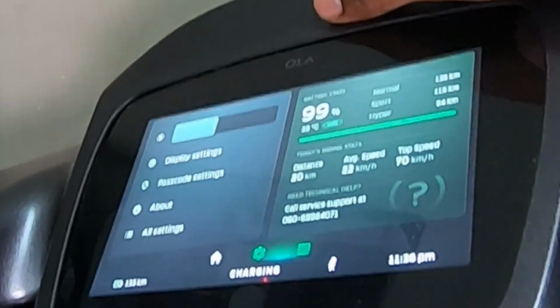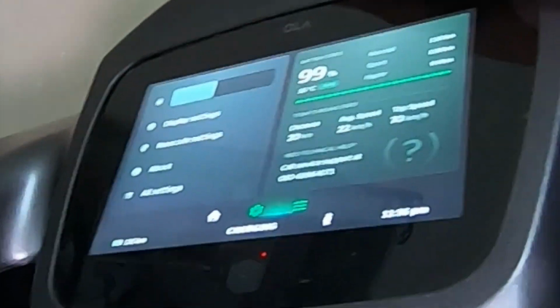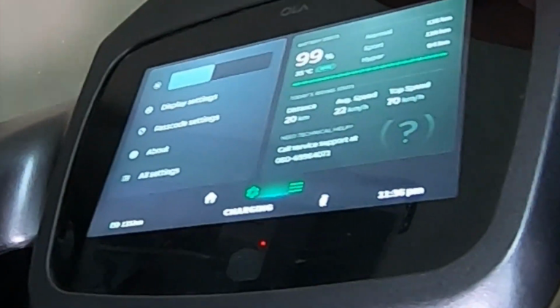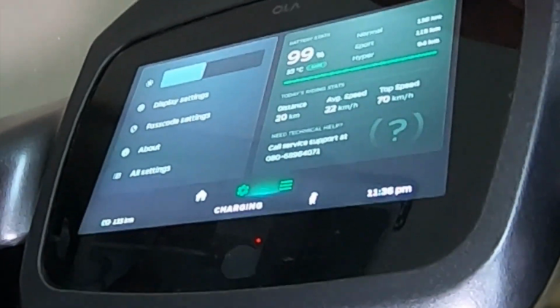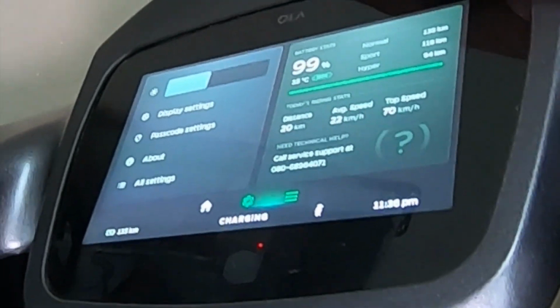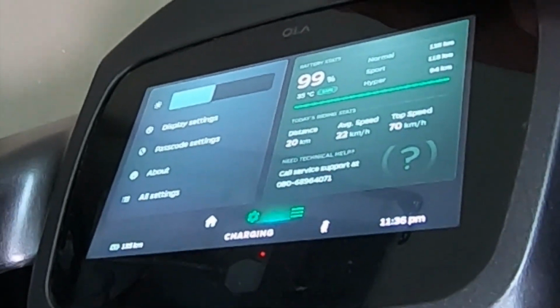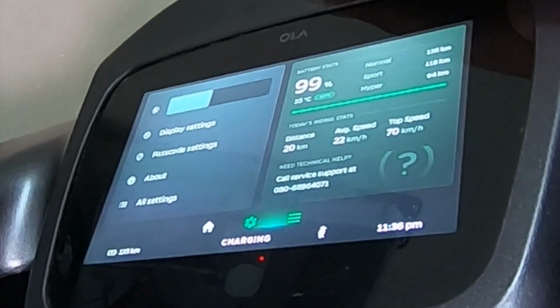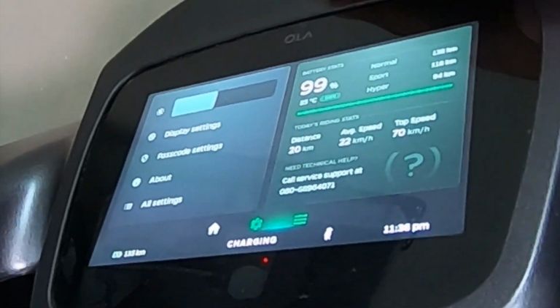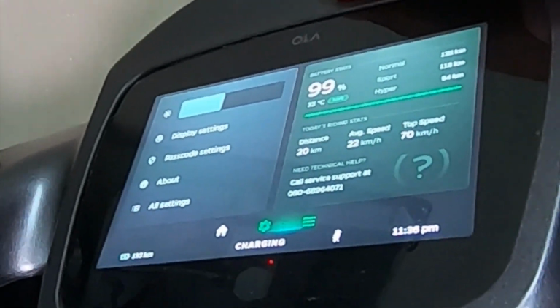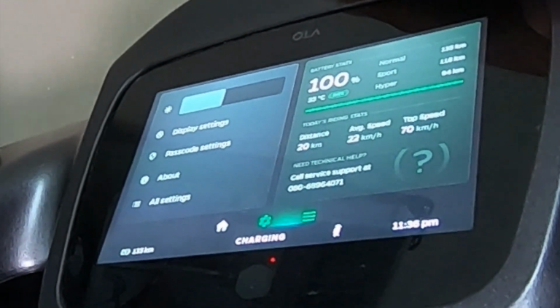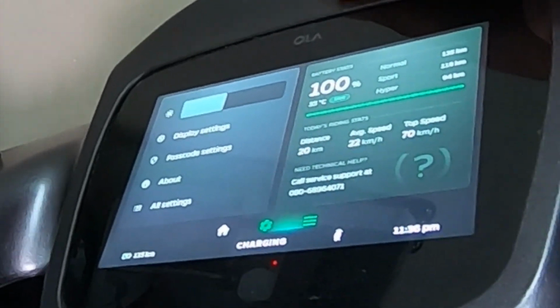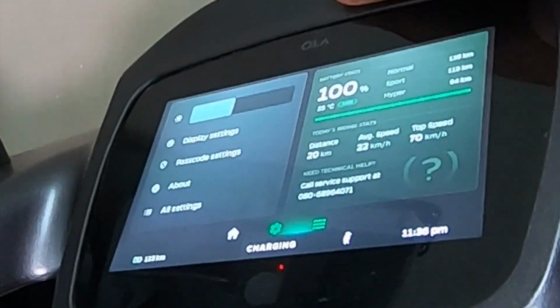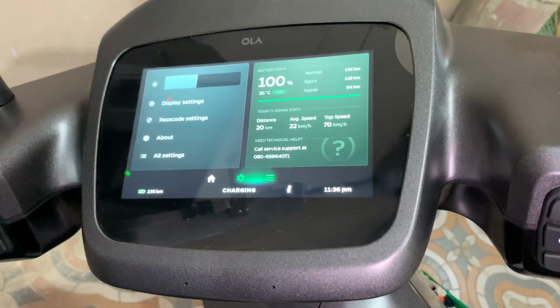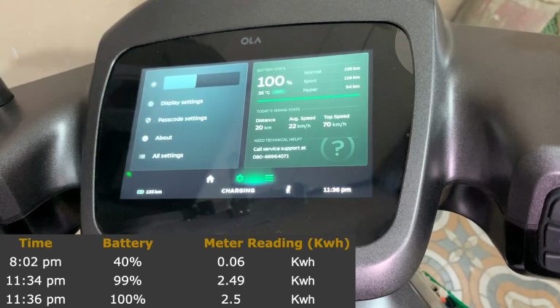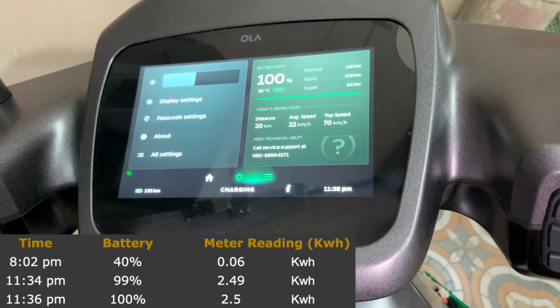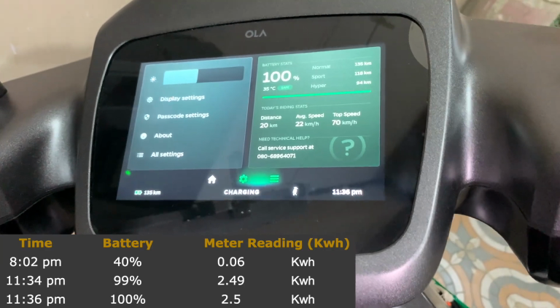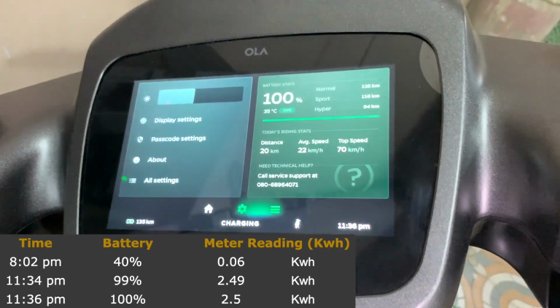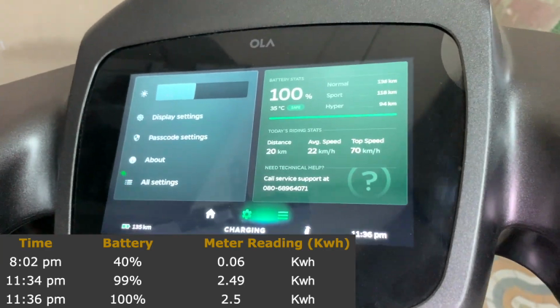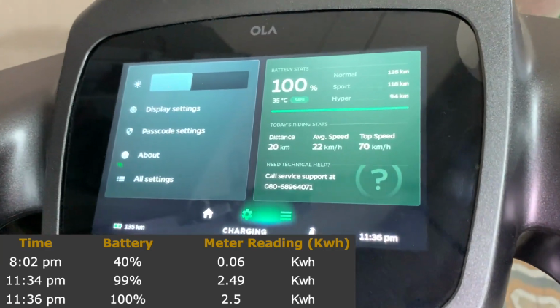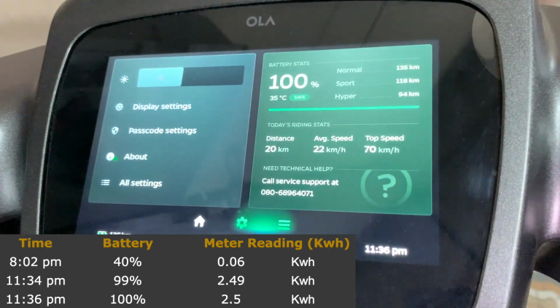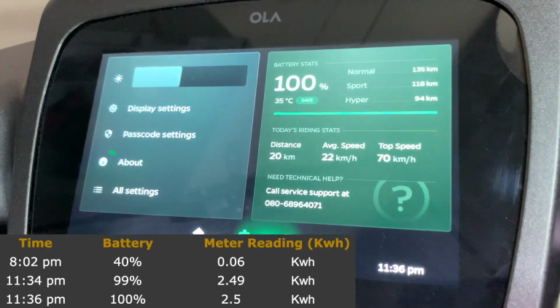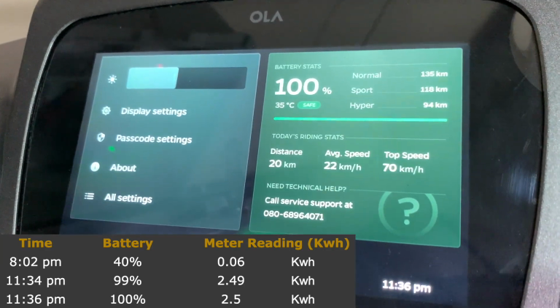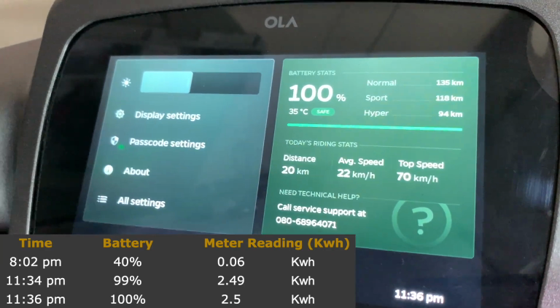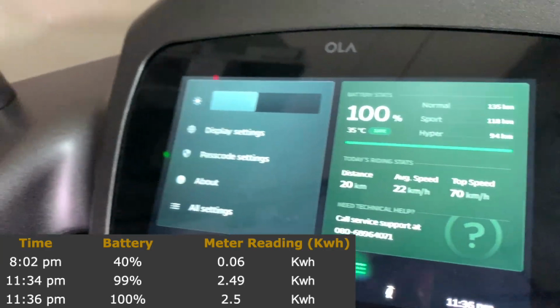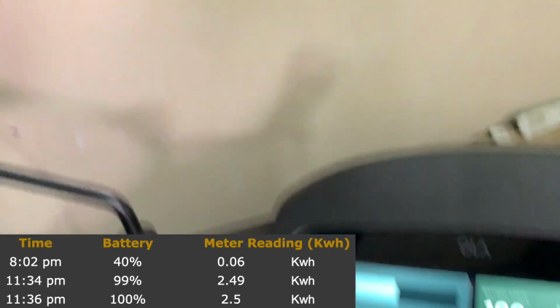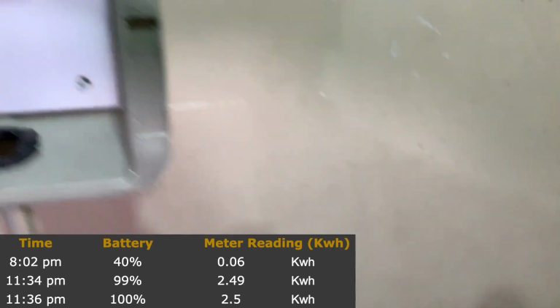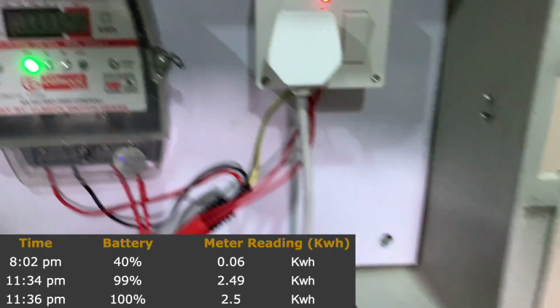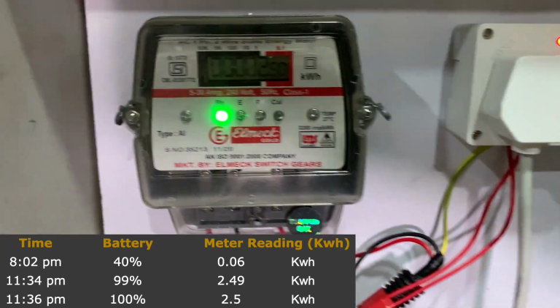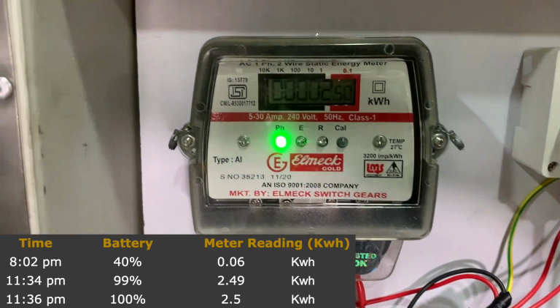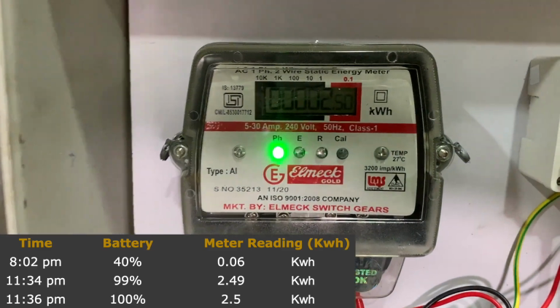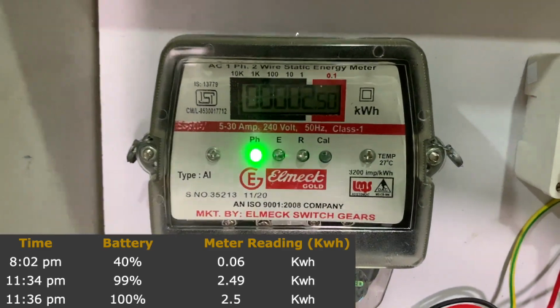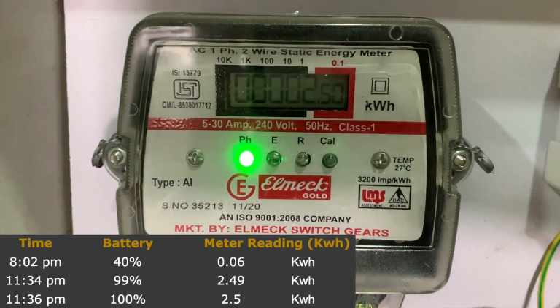Two more minutes and at 11:36, it's at 100%. You can see on the screen — at 11:36 it's at 100% and the meter reading is at 2.5 units.